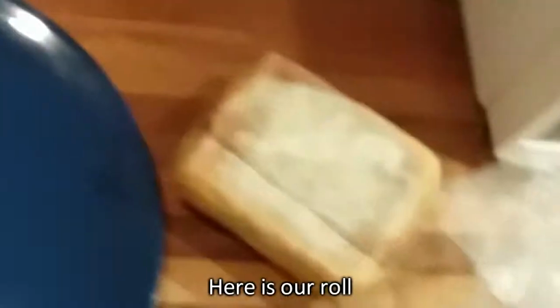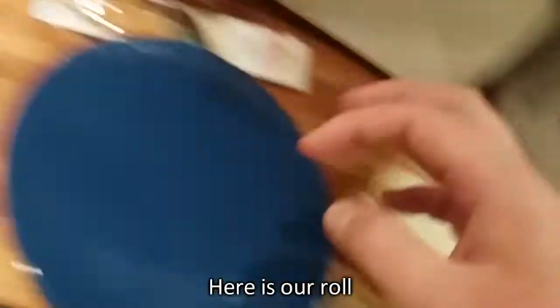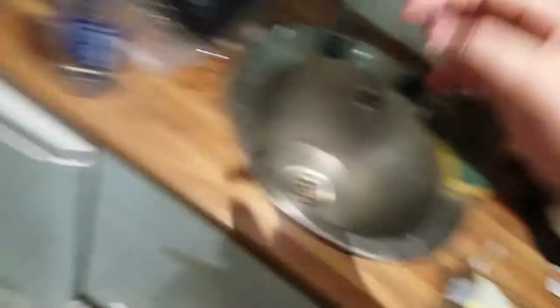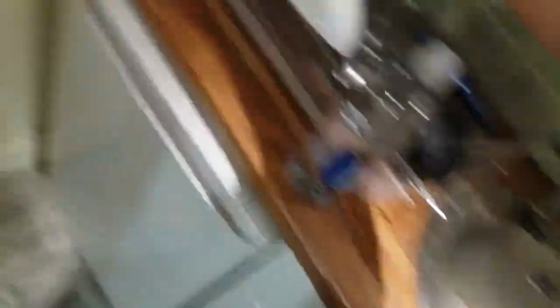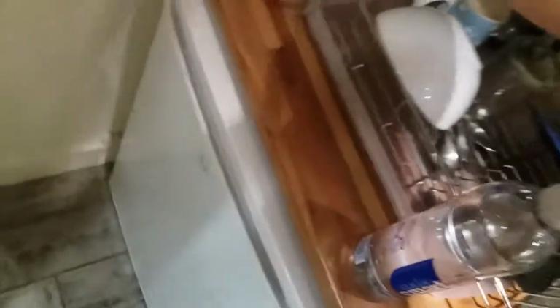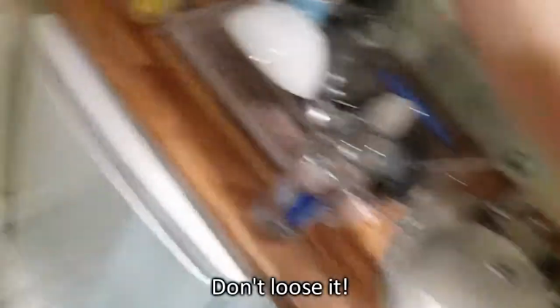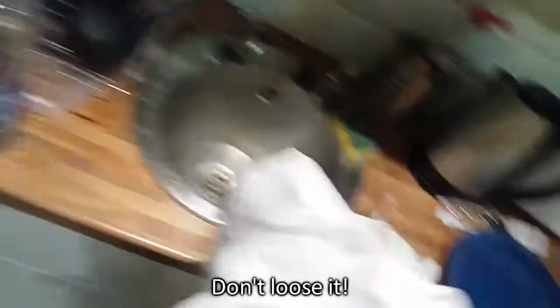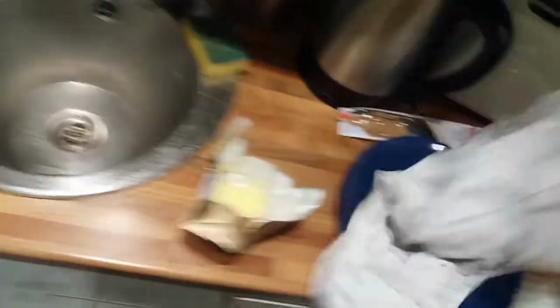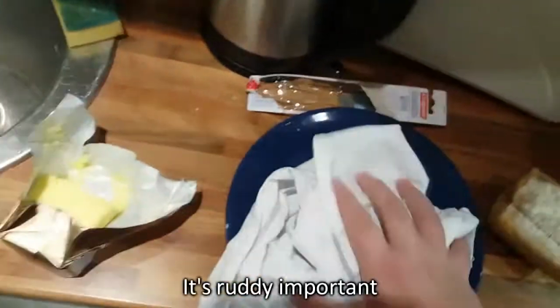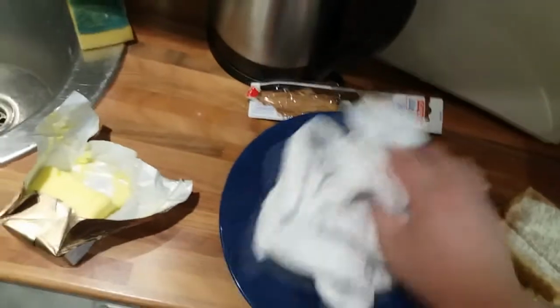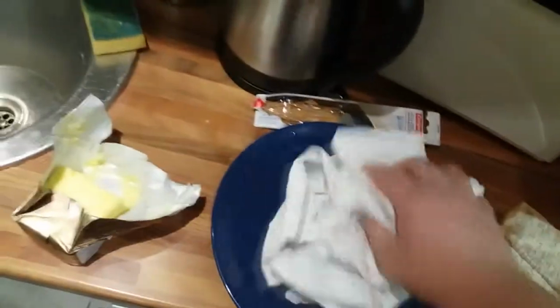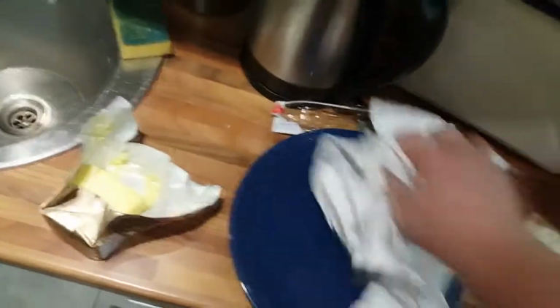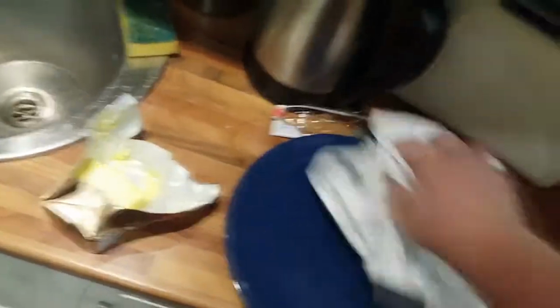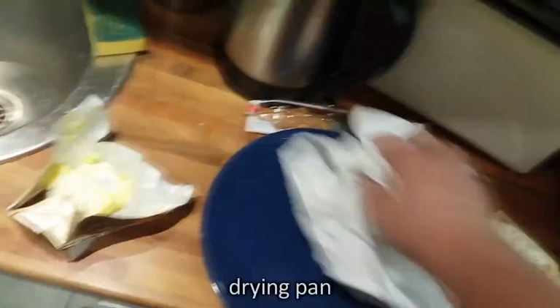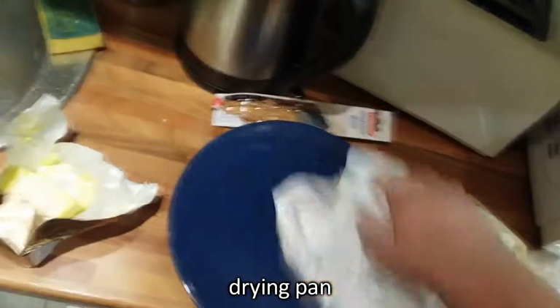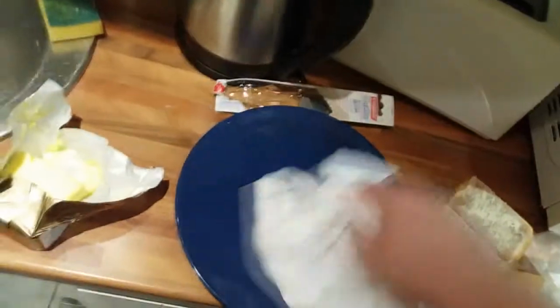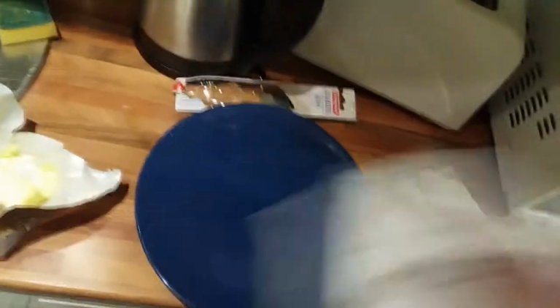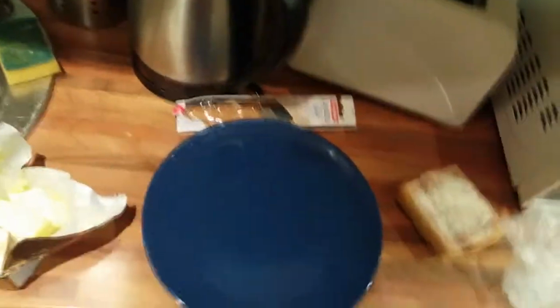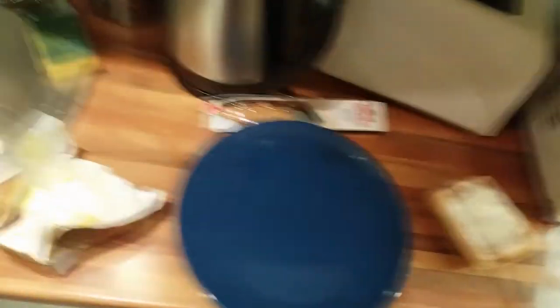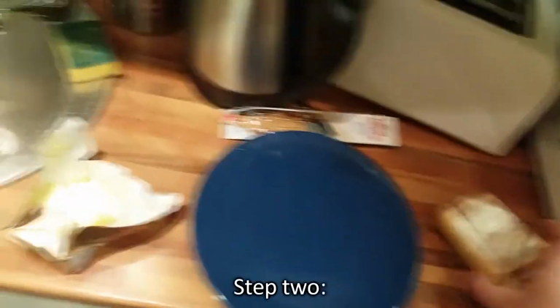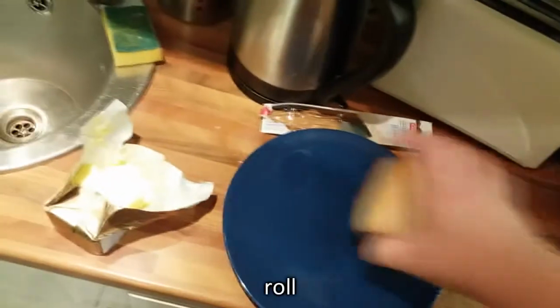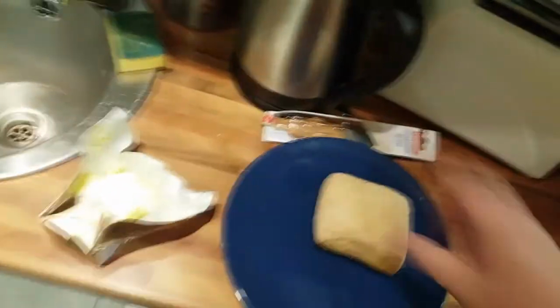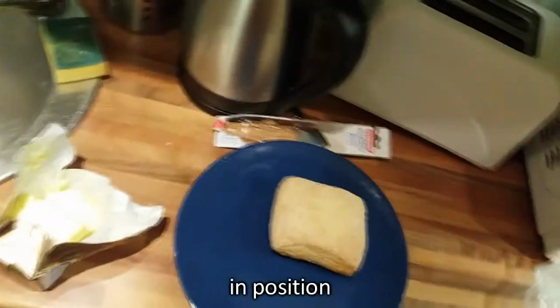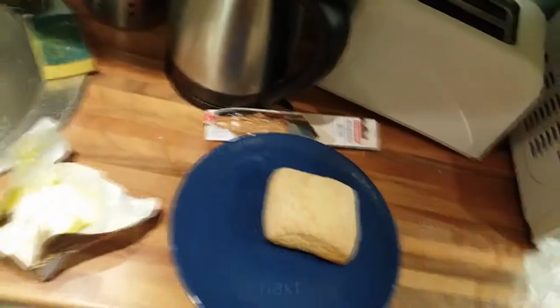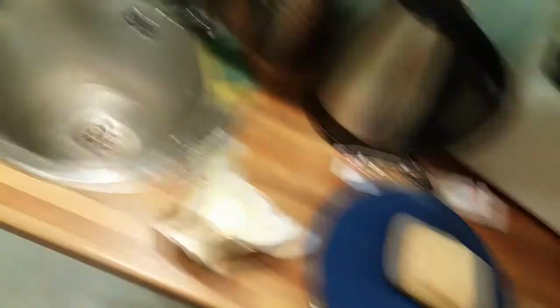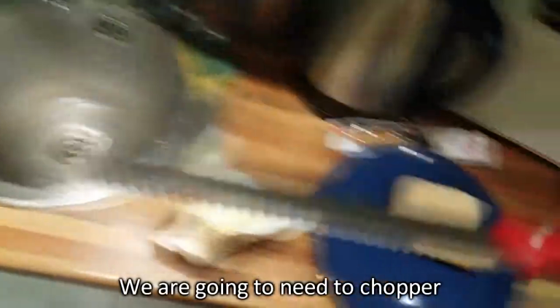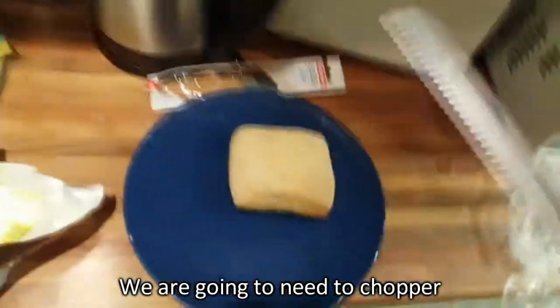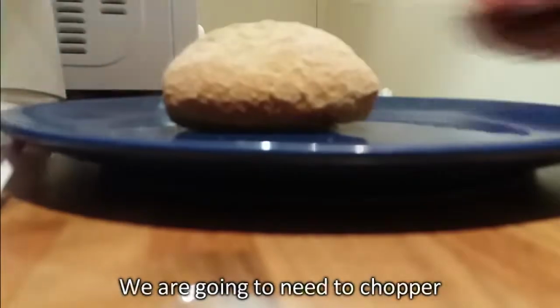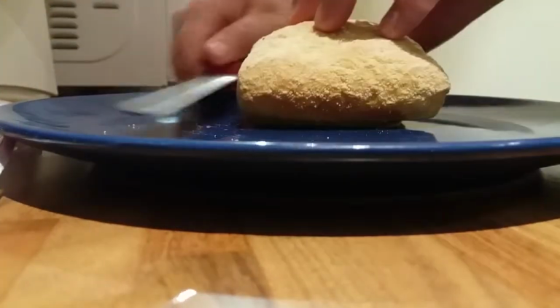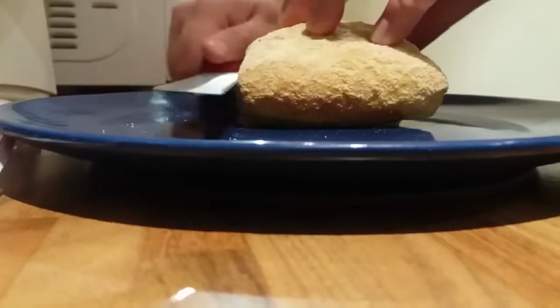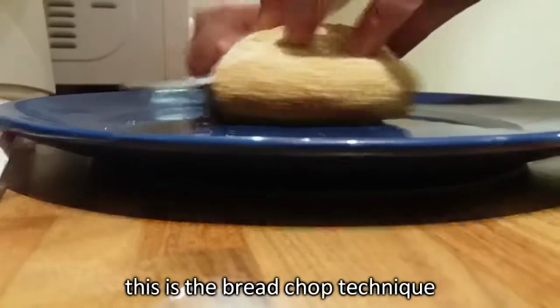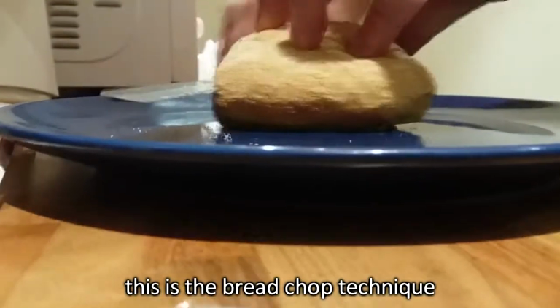Here's our roll. Don't lose it — we need that. Firstly, roll placed. Next, we're going to need the chopper. This is a bread chop.